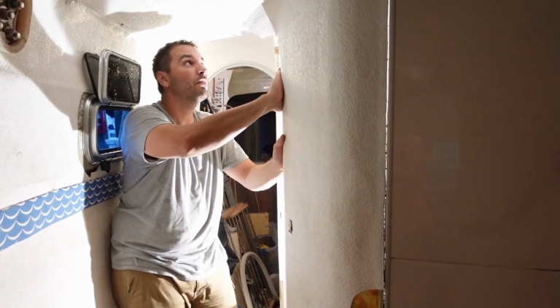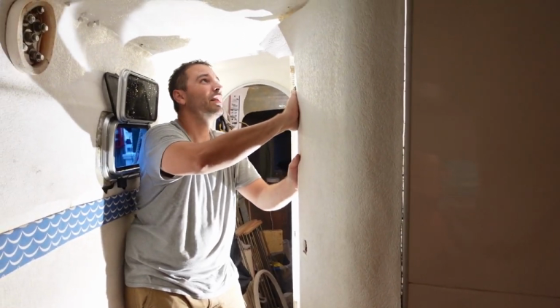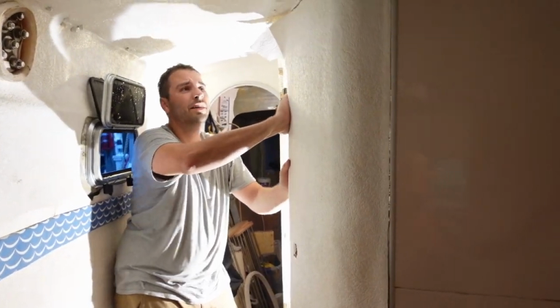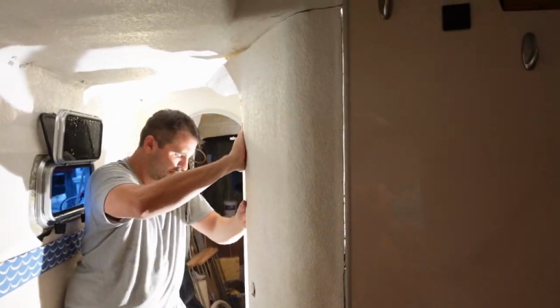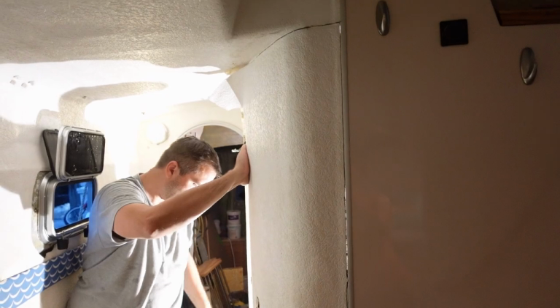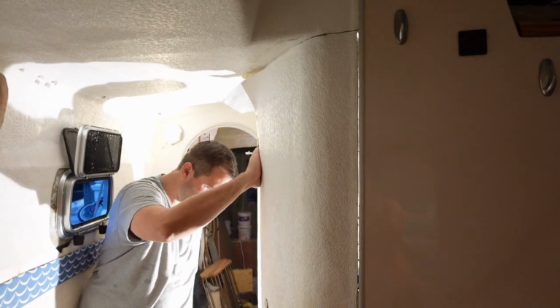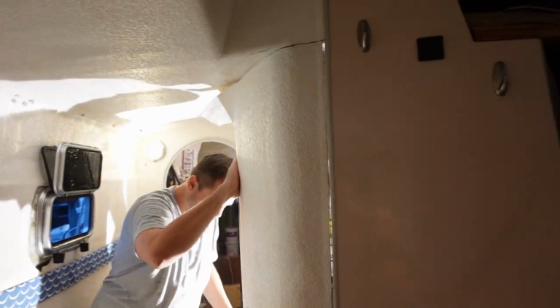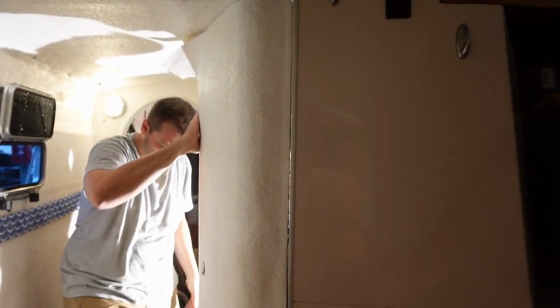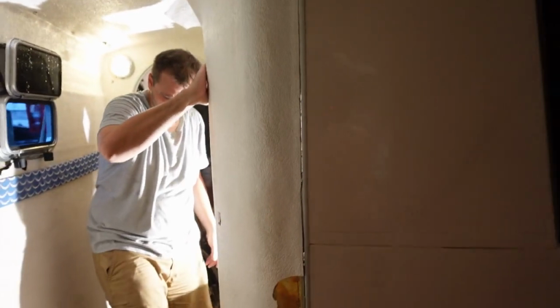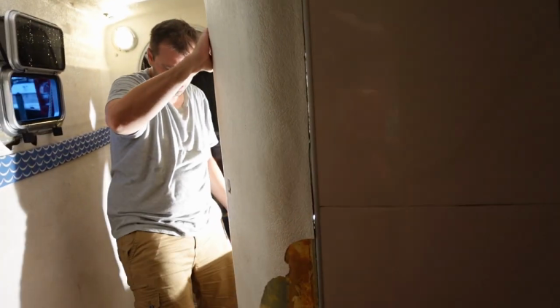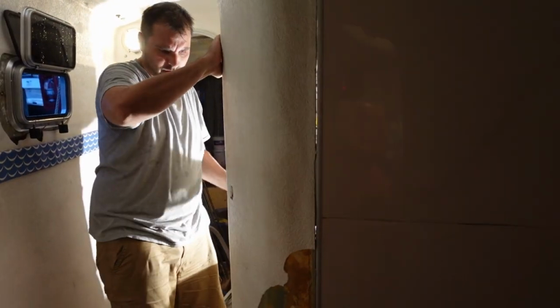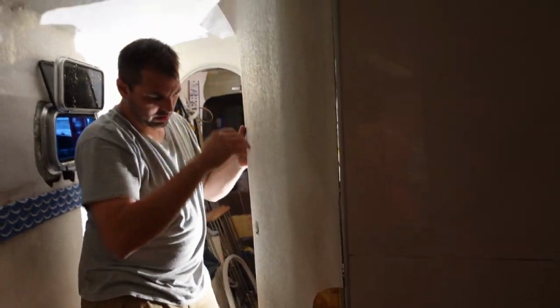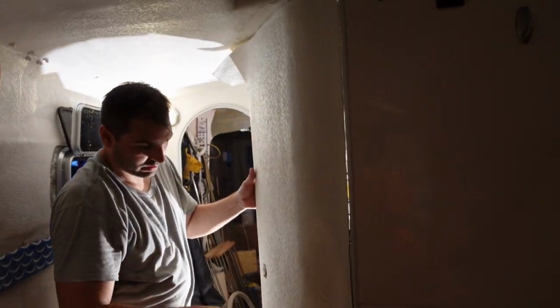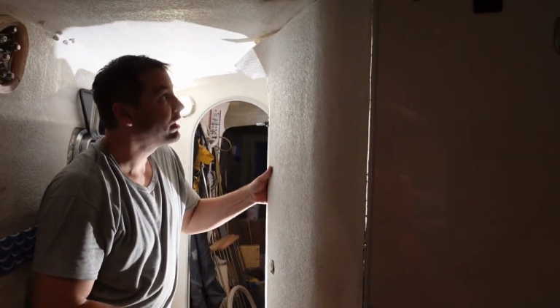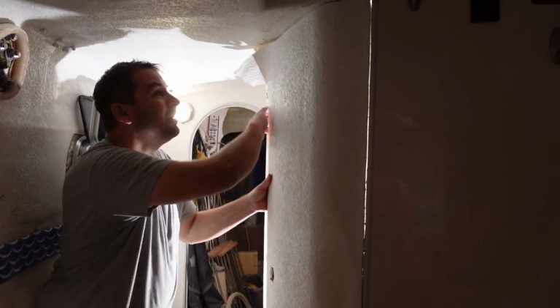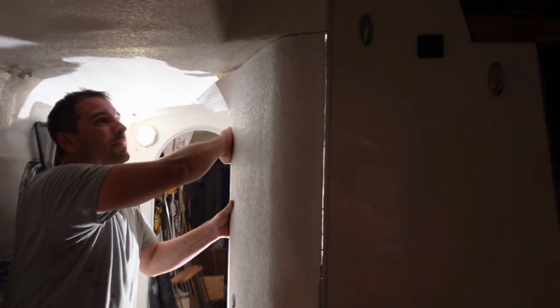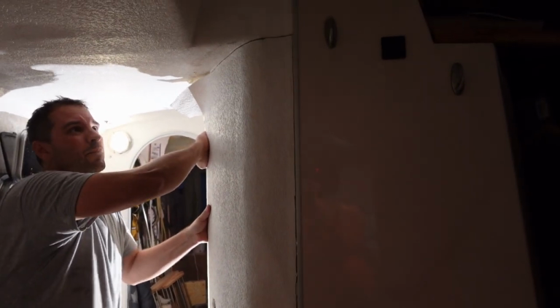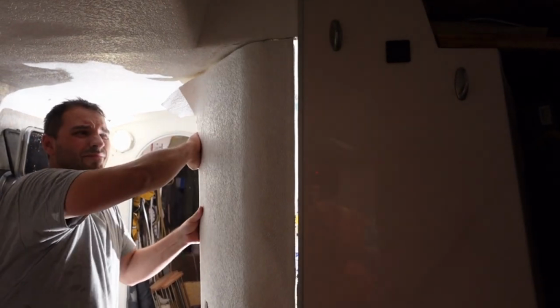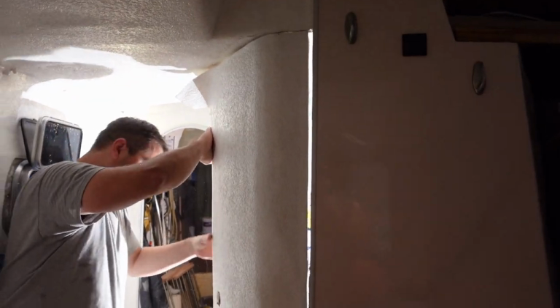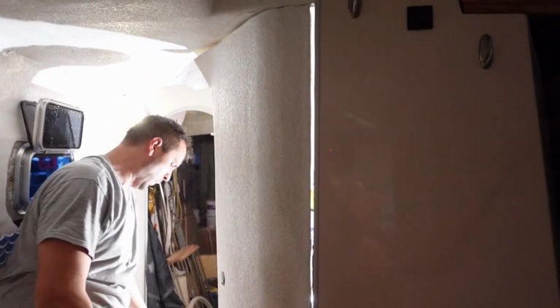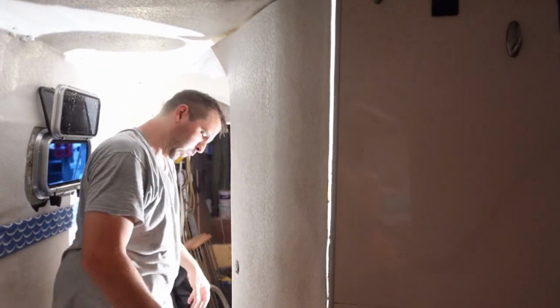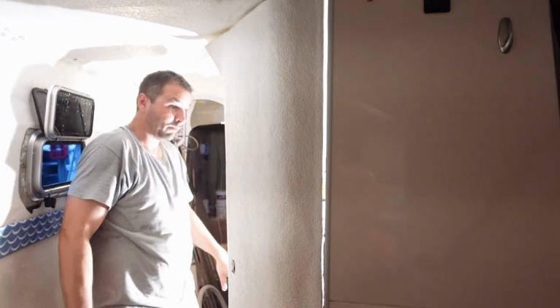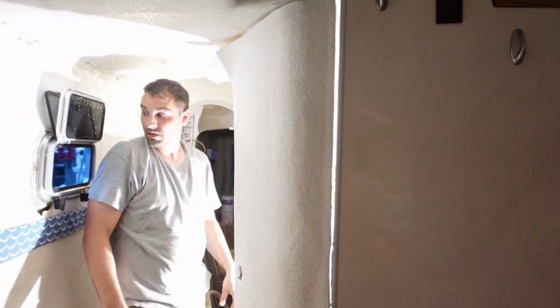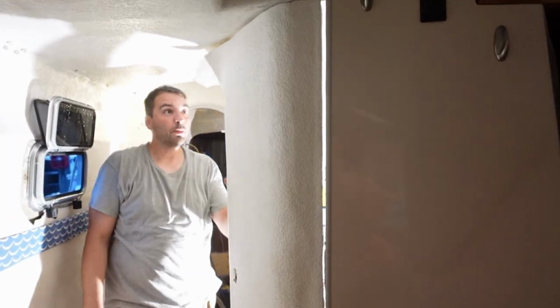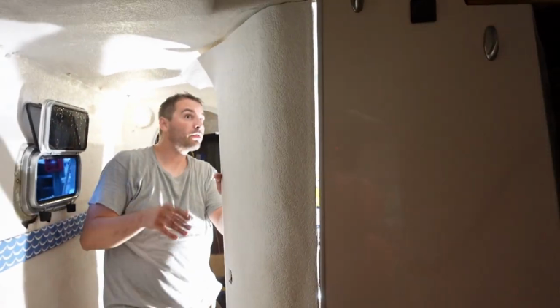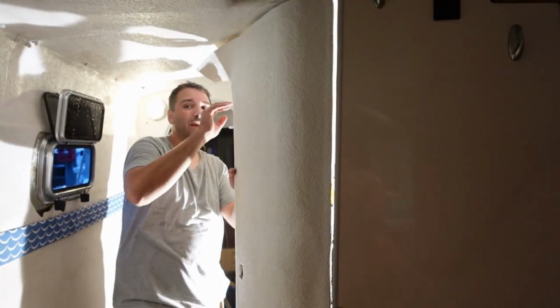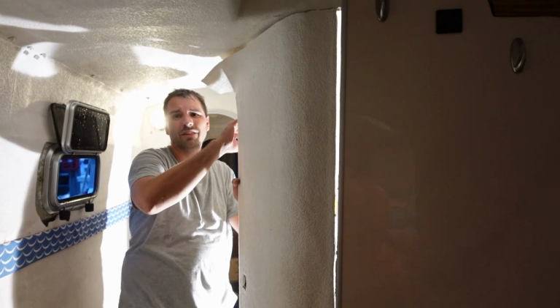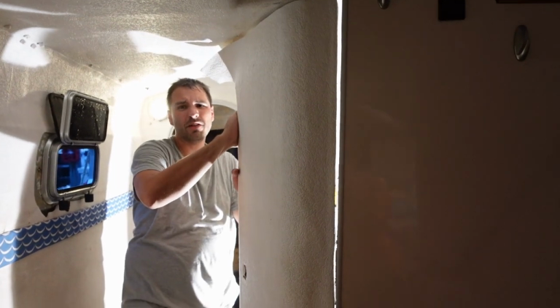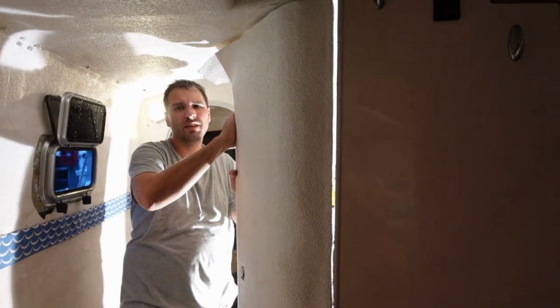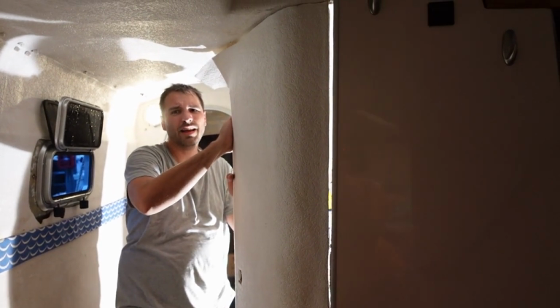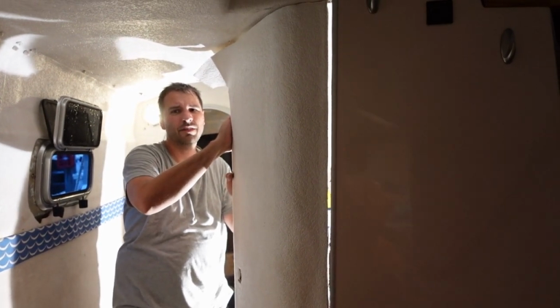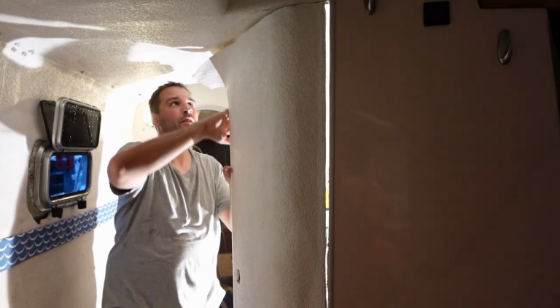I've got the cut out. It's going to take some brute force to get it out, but this has been about an hour and a half of work.